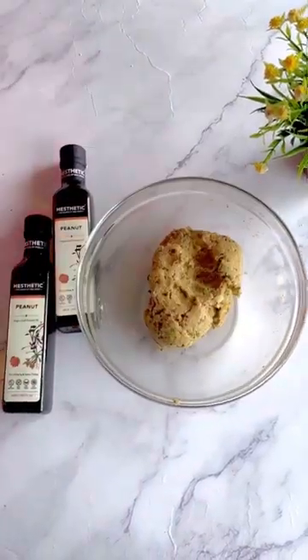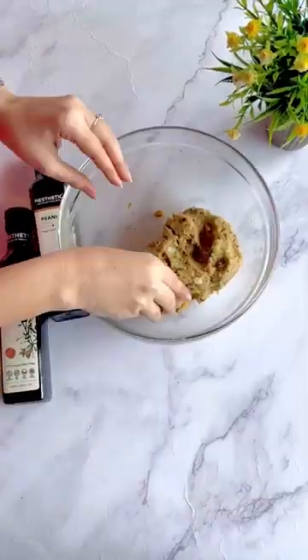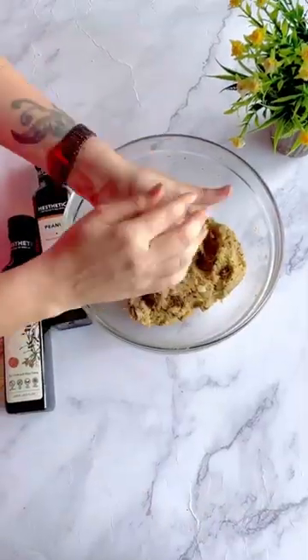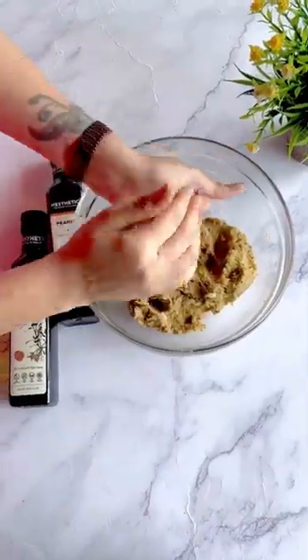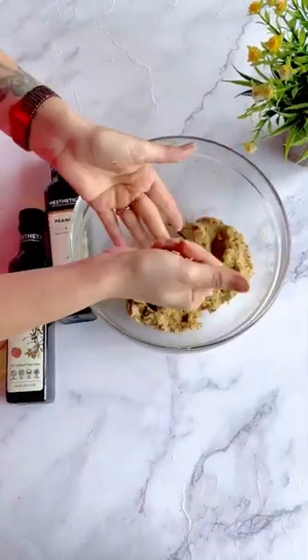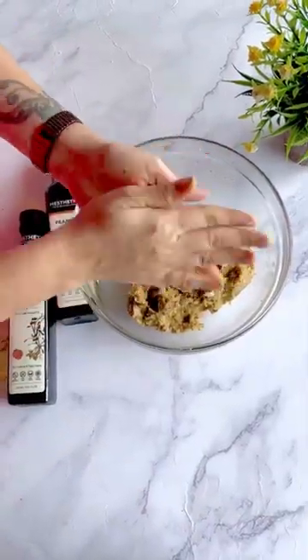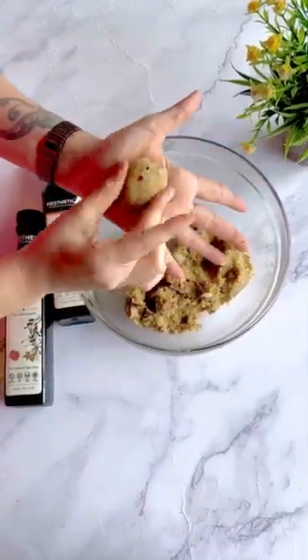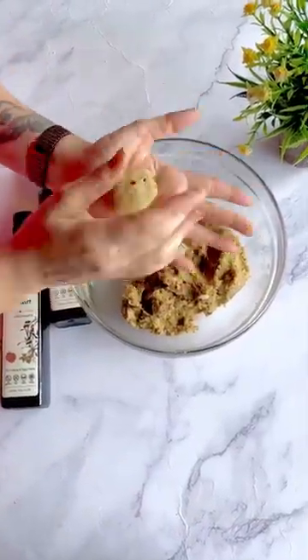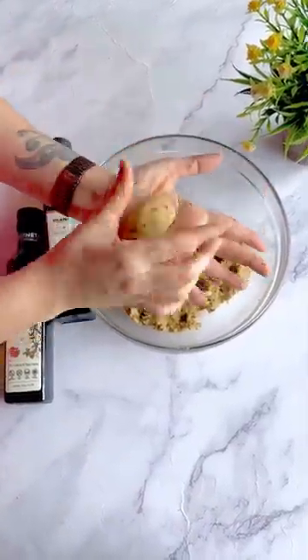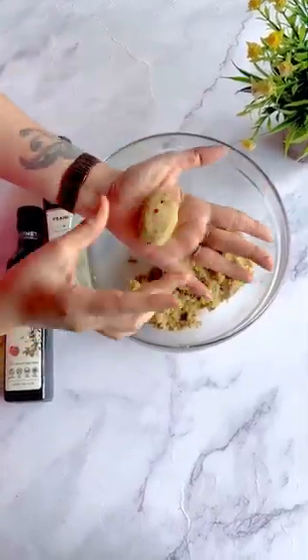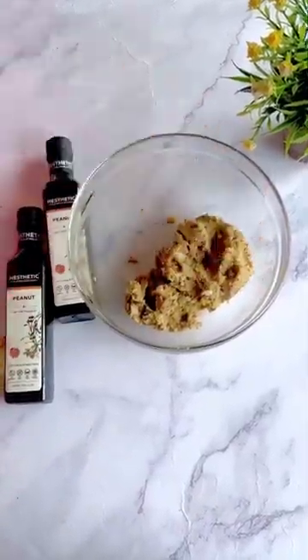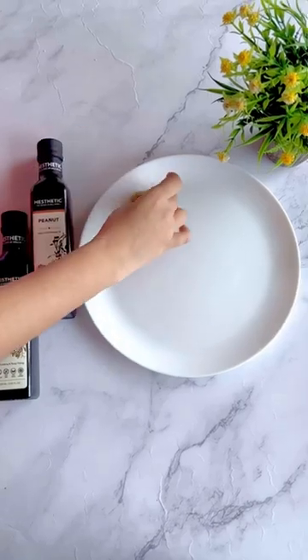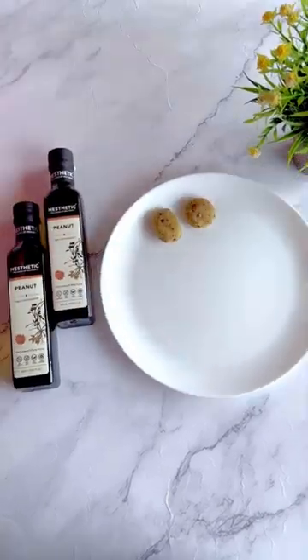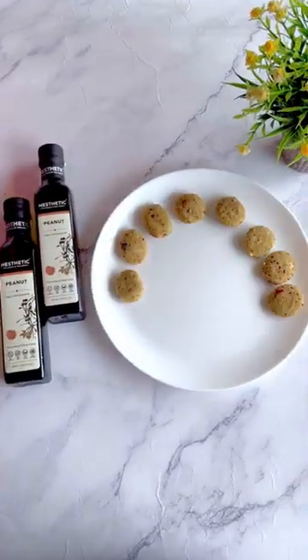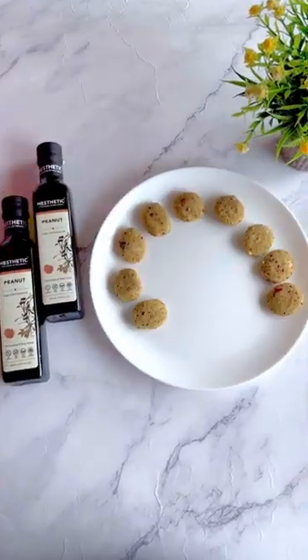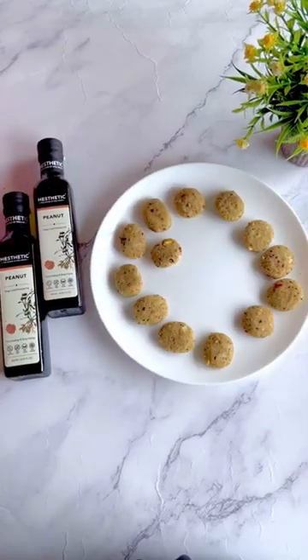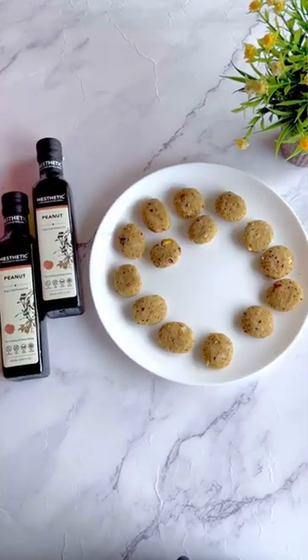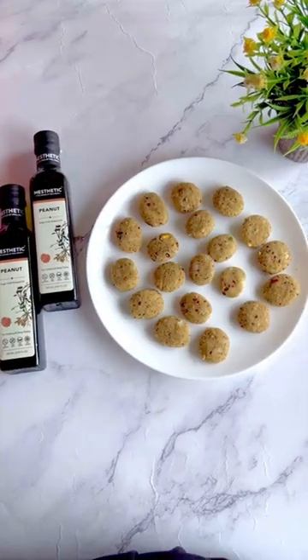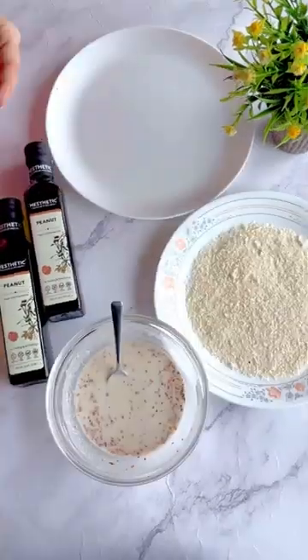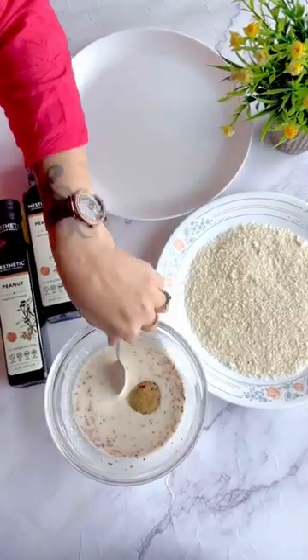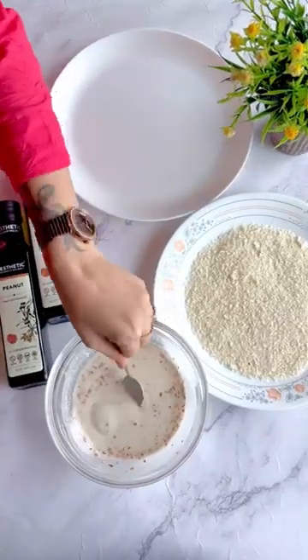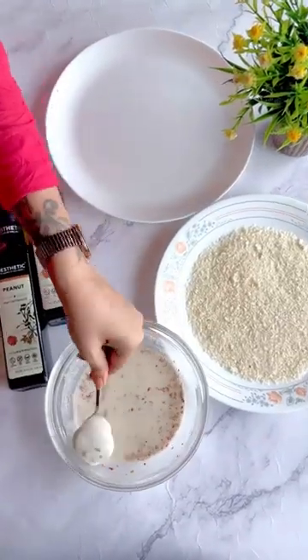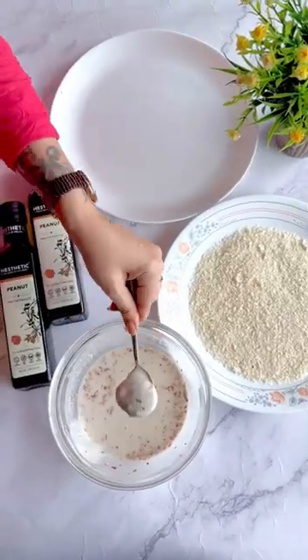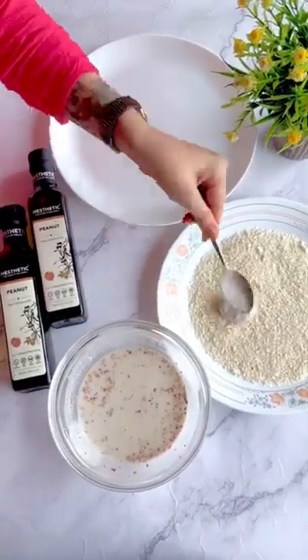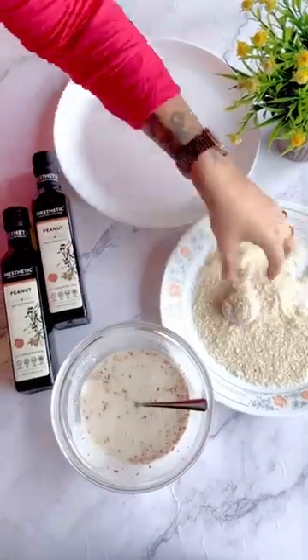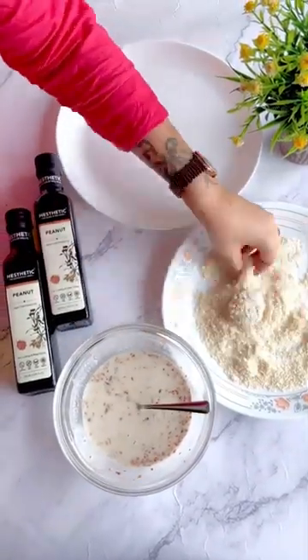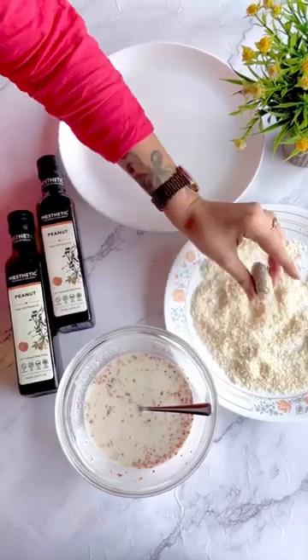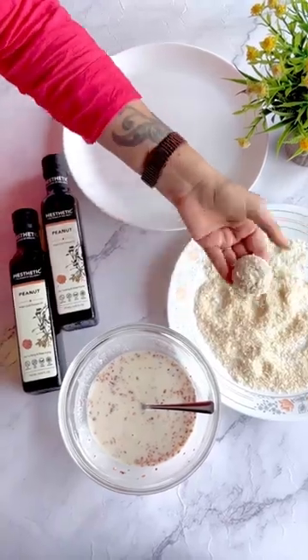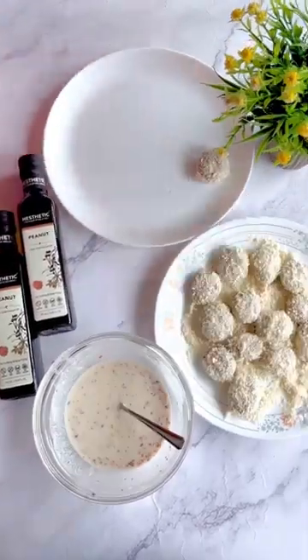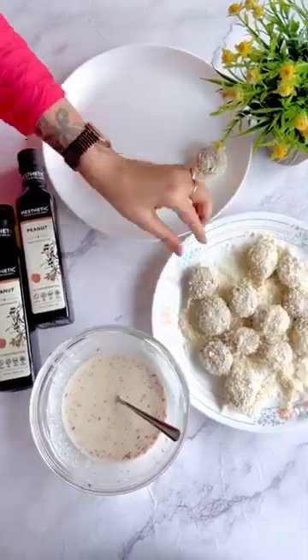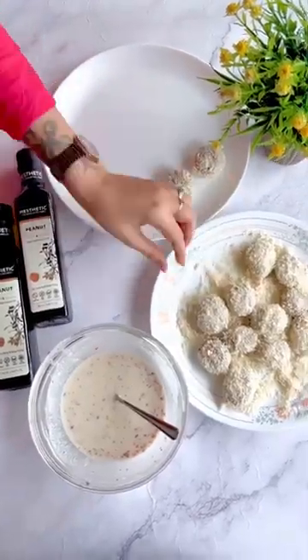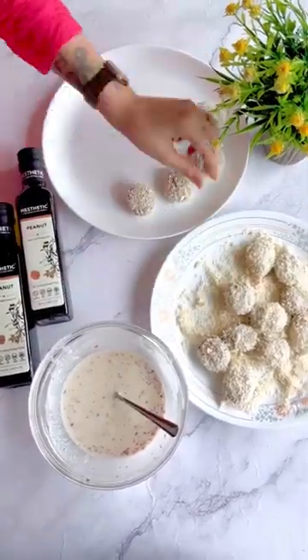Next, take a small portion from the dough and shape it into nuggets. Similarly, prepare the remaining ones. Now dip it into the slurry and coat it with the breadcrumbs and keep it aside one by one.